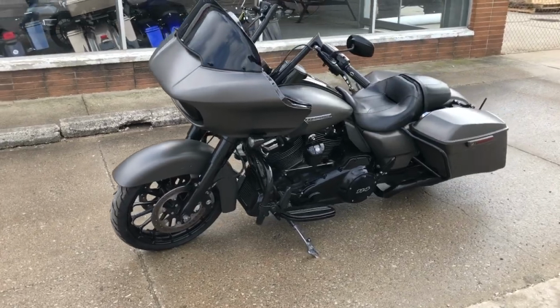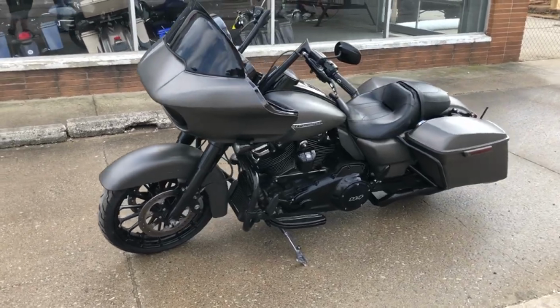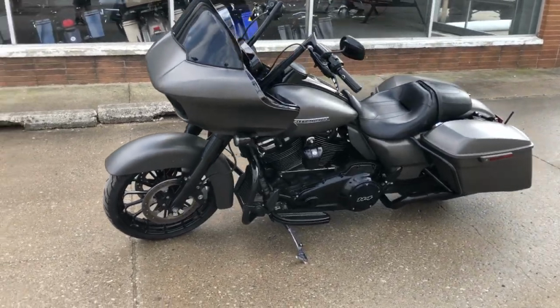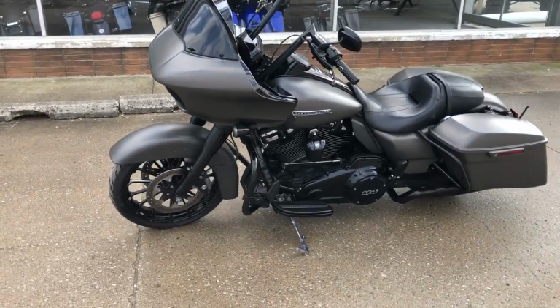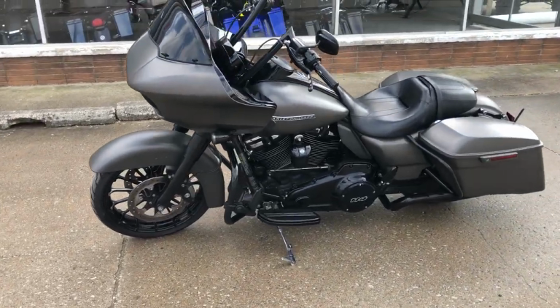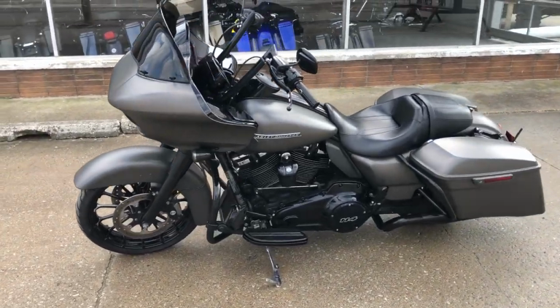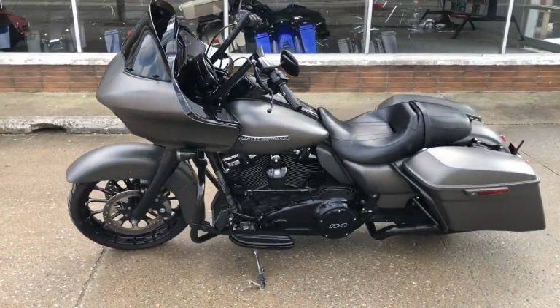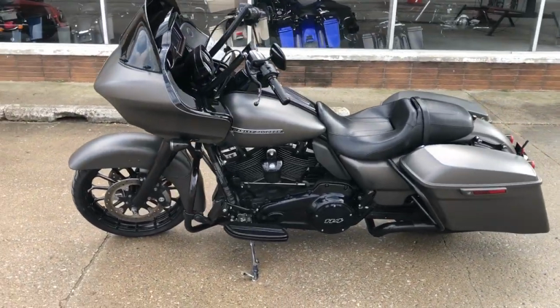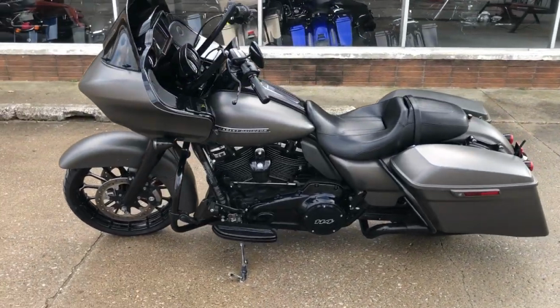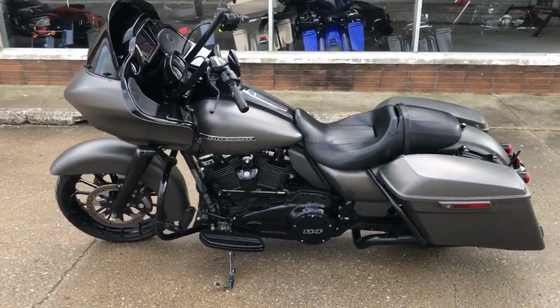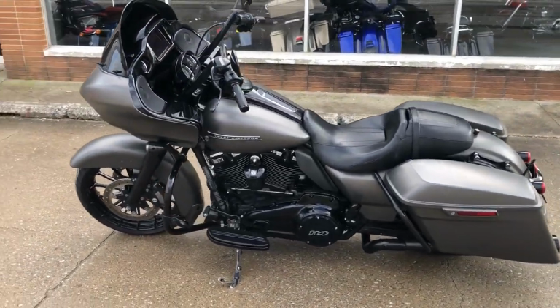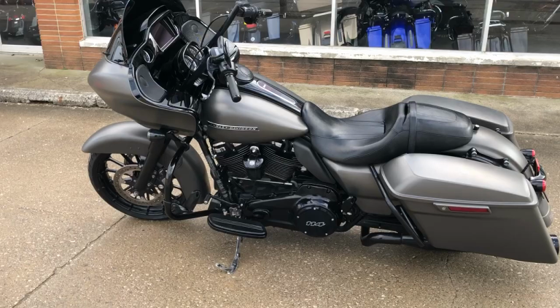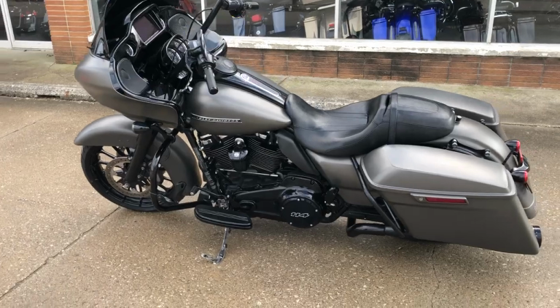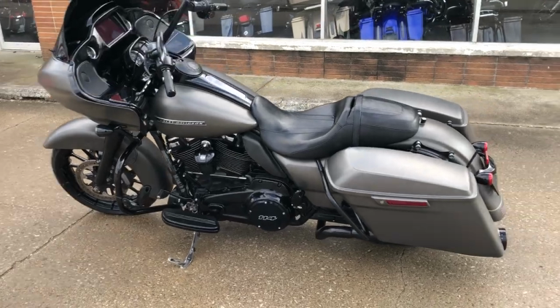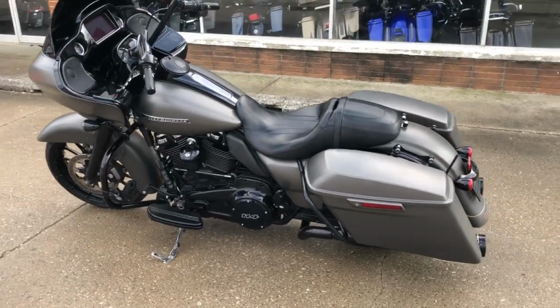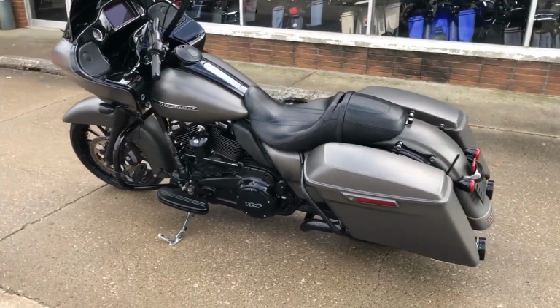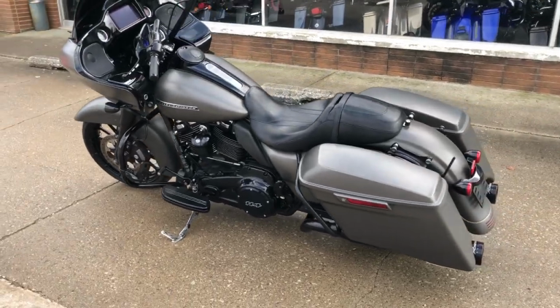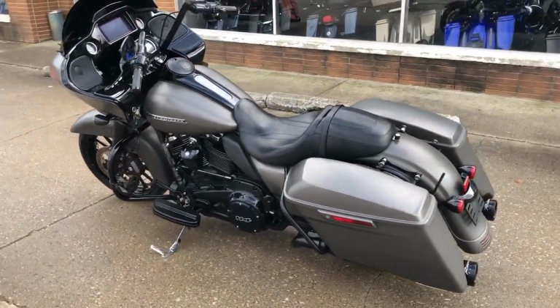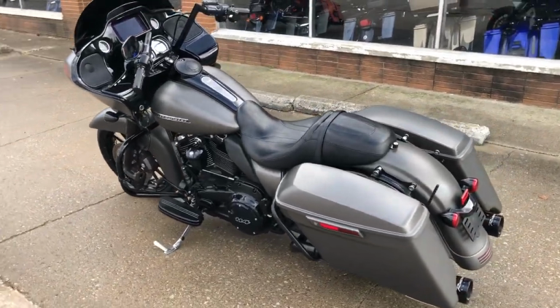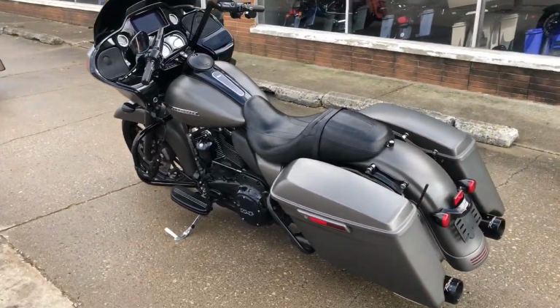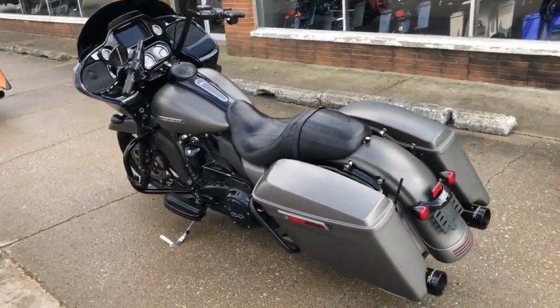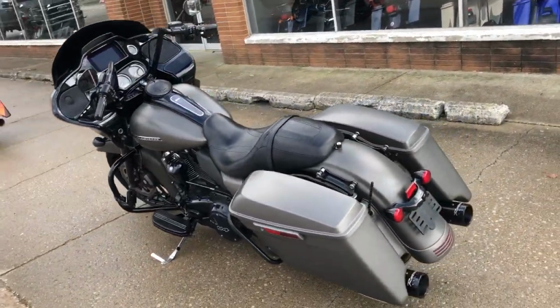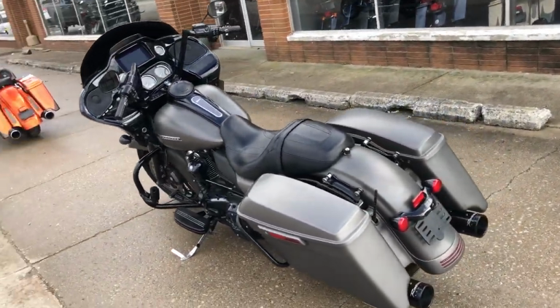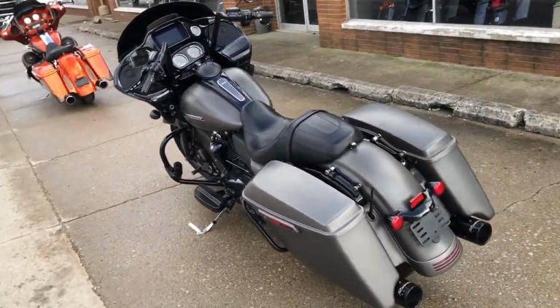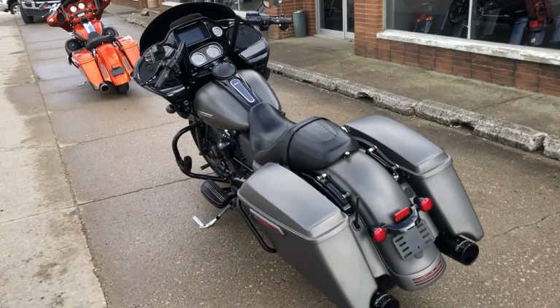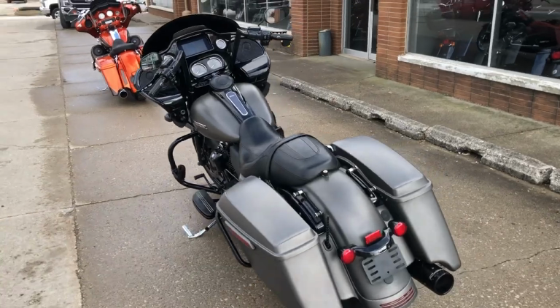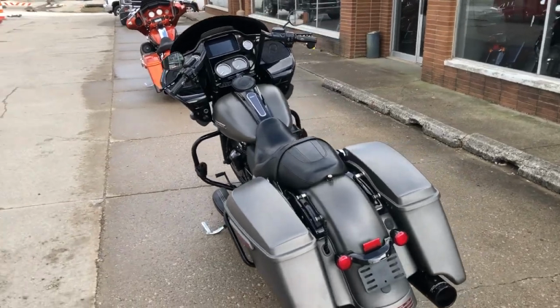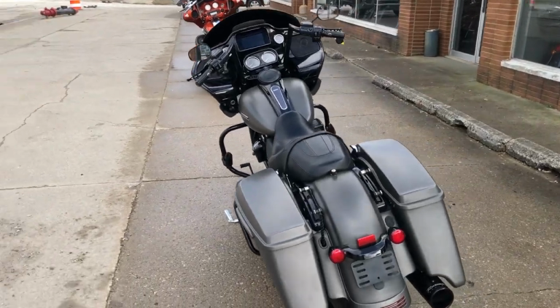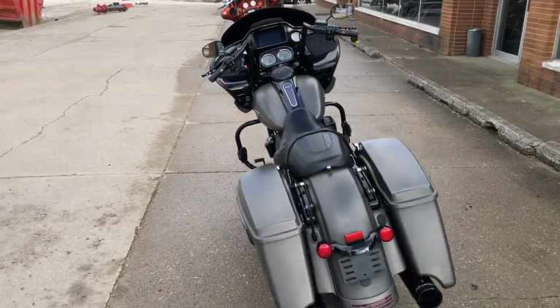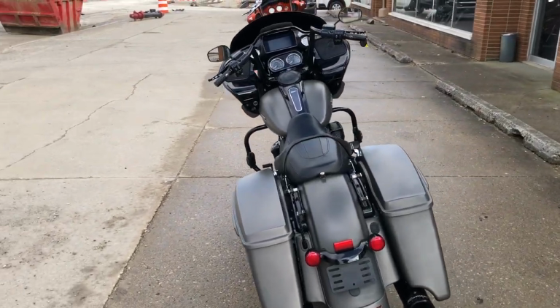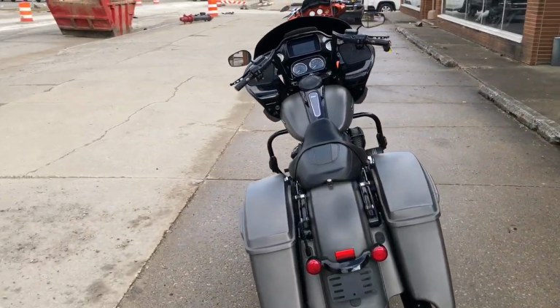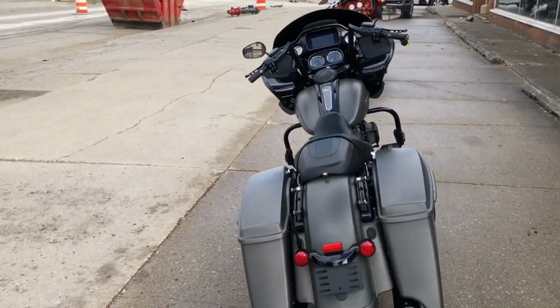Nice, clean, sharp Harley. Comes in a good color — that matte gray. Blacked out front end, blacked out wheels, blacked out controls, motor, blacked out Reinhardt exhaust.